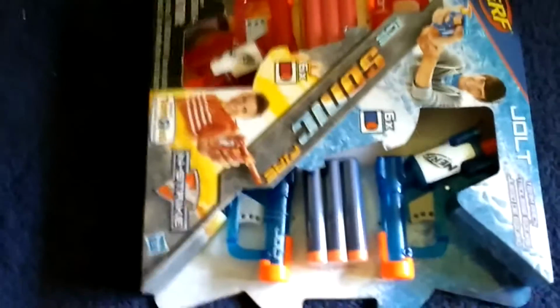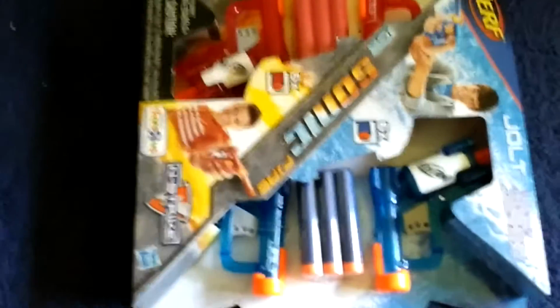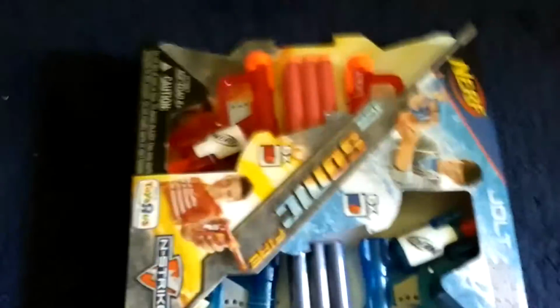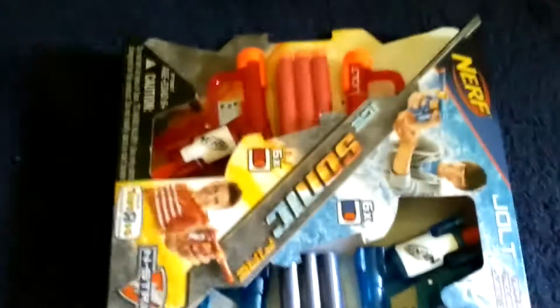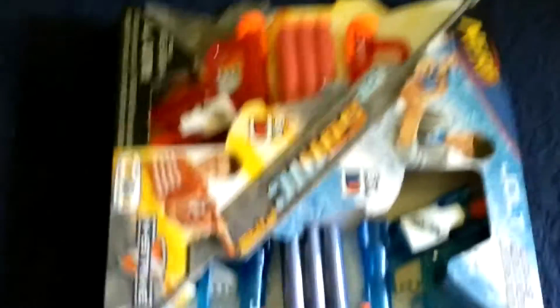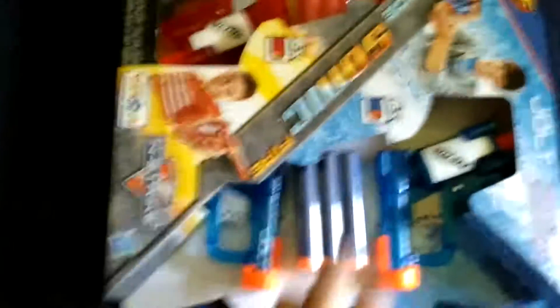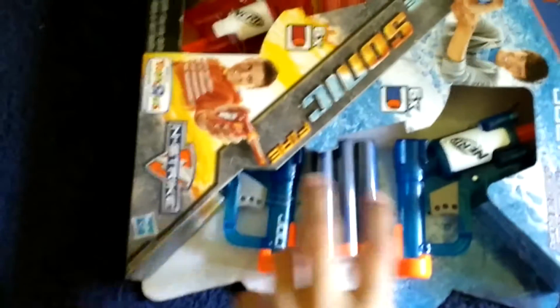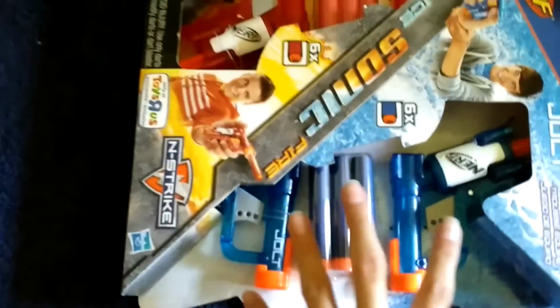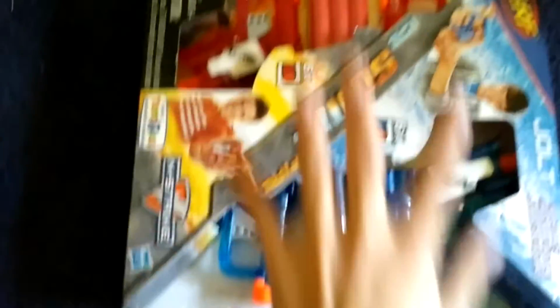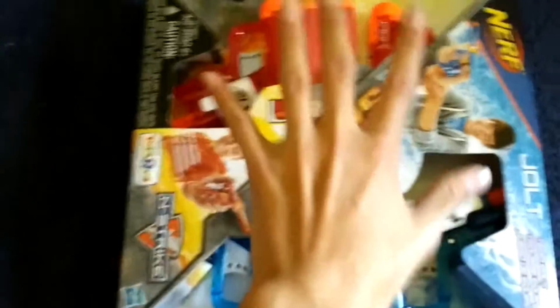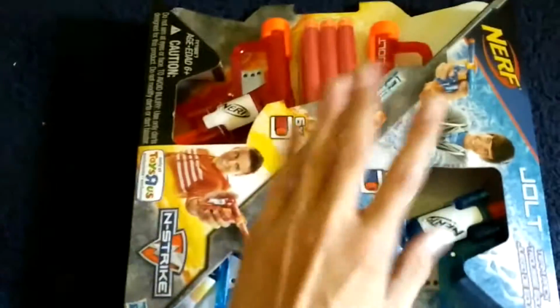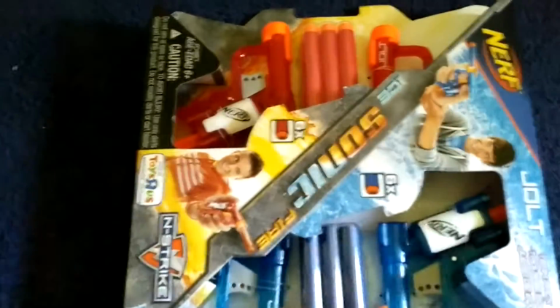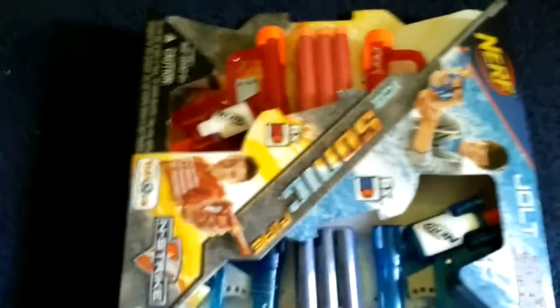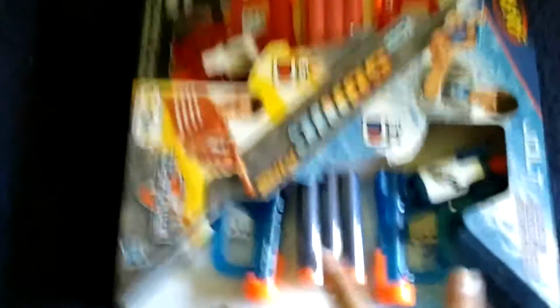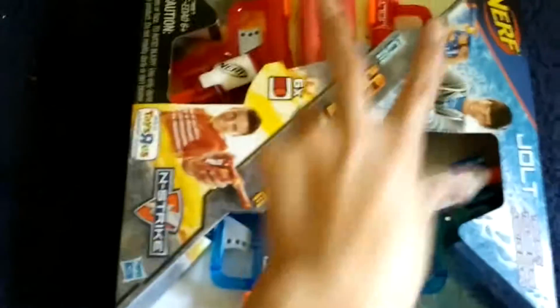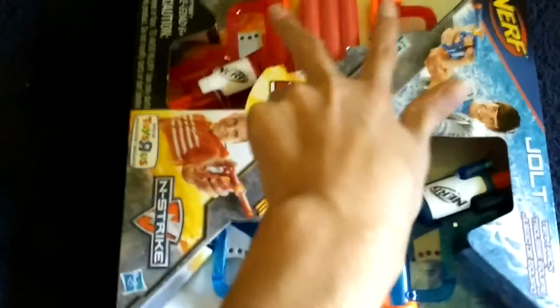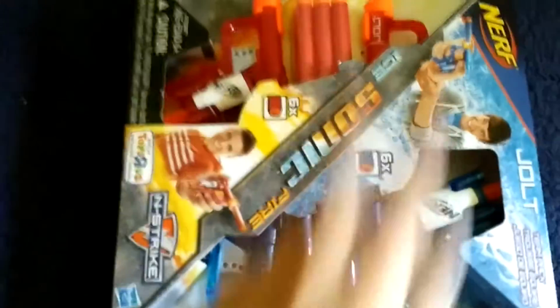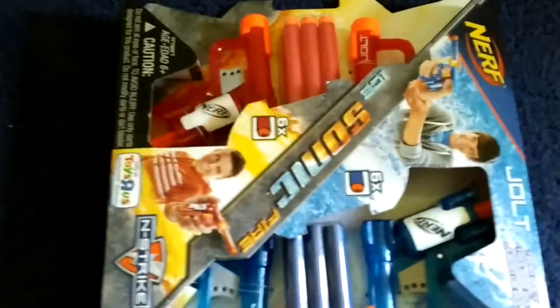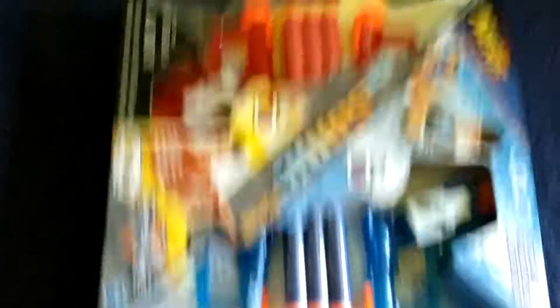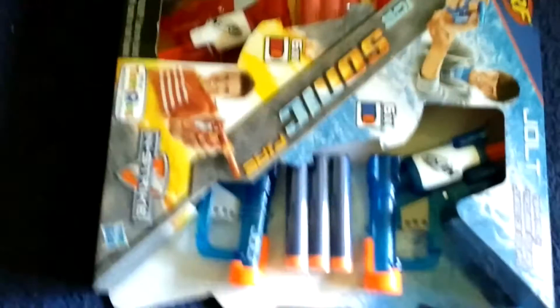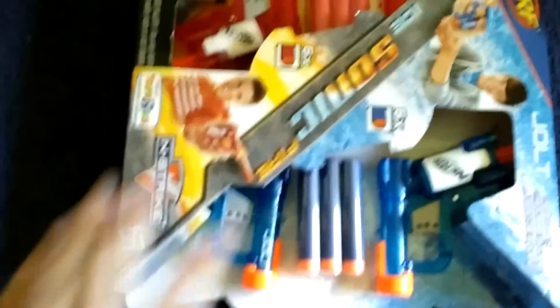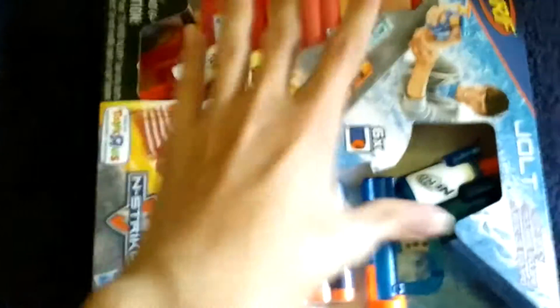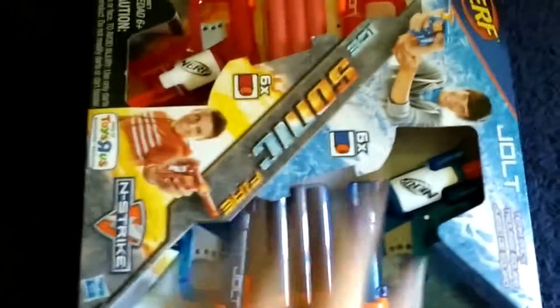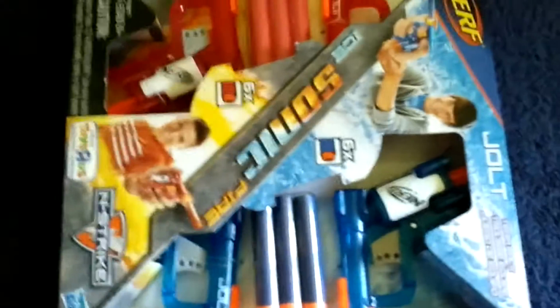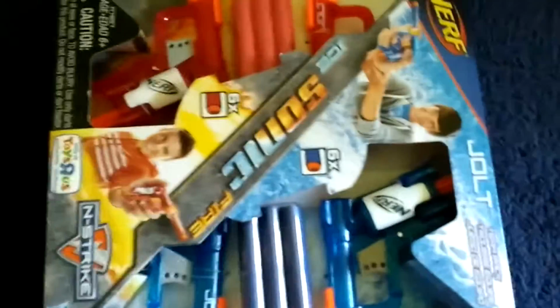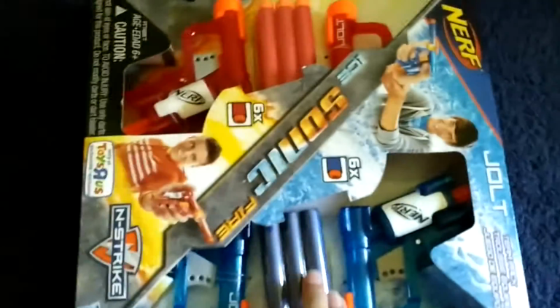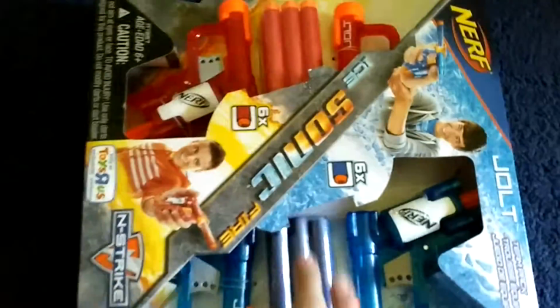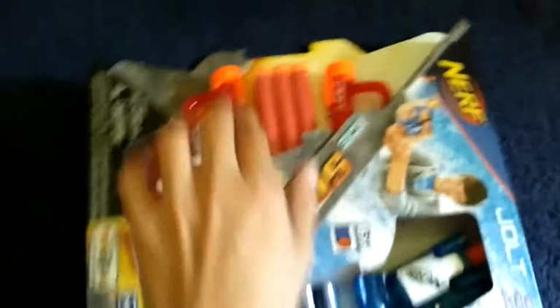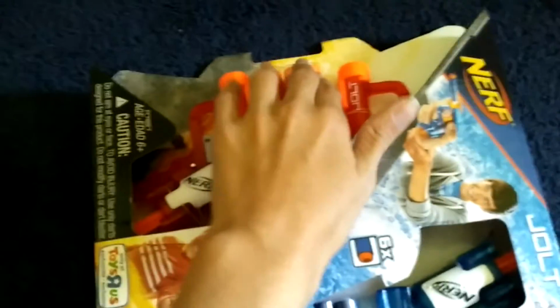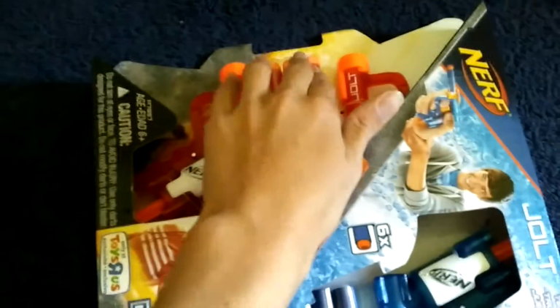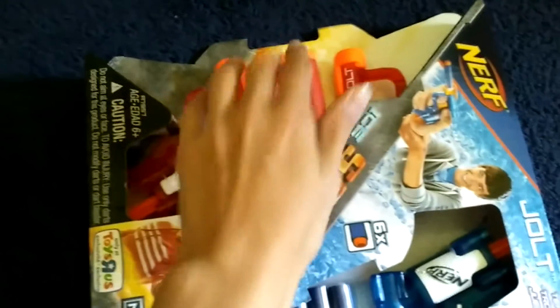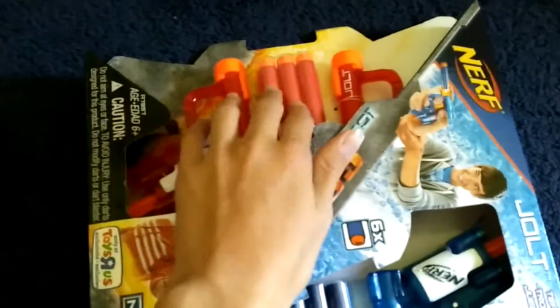So what you get with this box is you get 4 jolts — 2 are blue and 2 are red. Then you get 12 darts: 6 are blue and 6 are red.